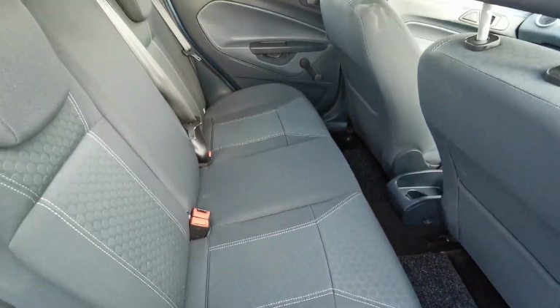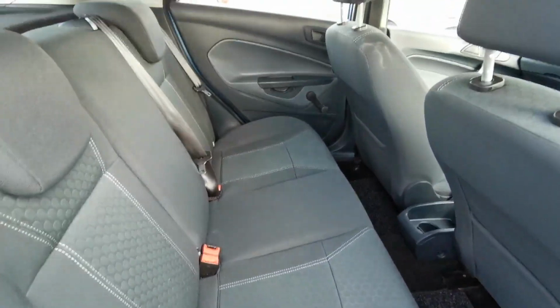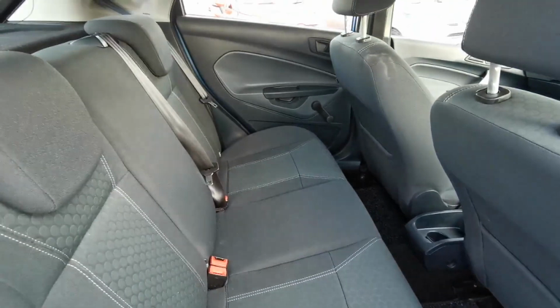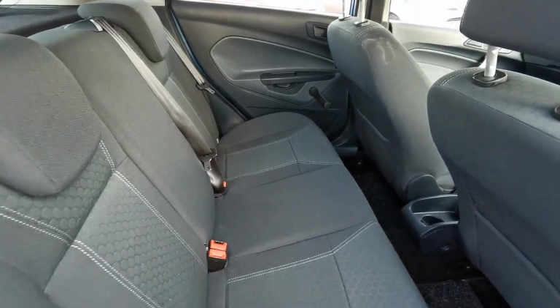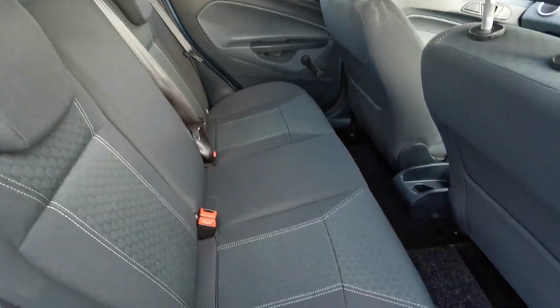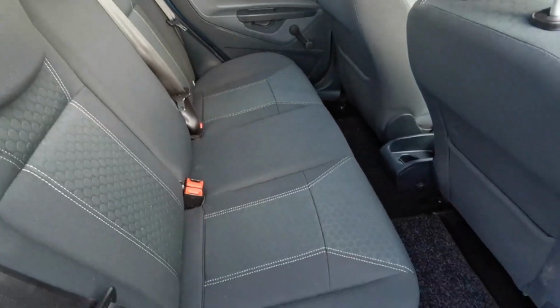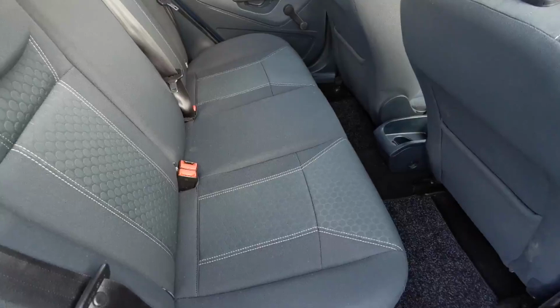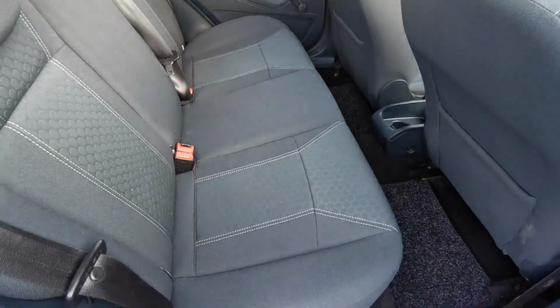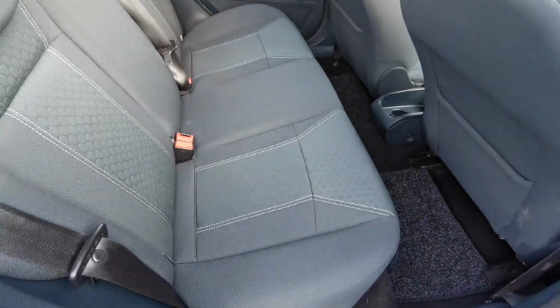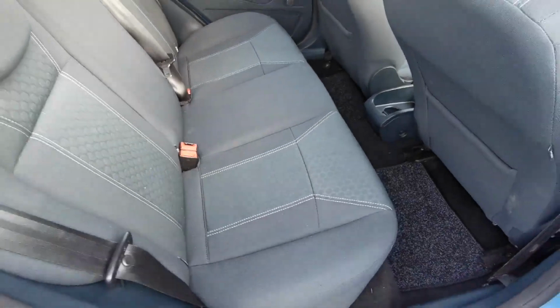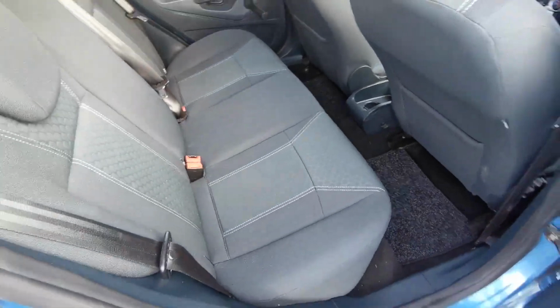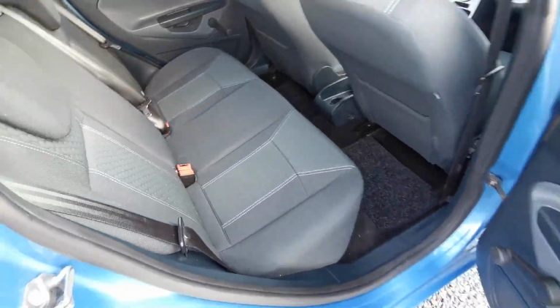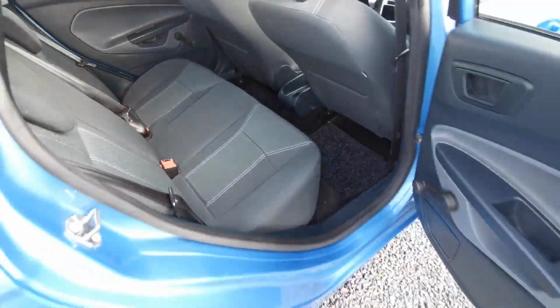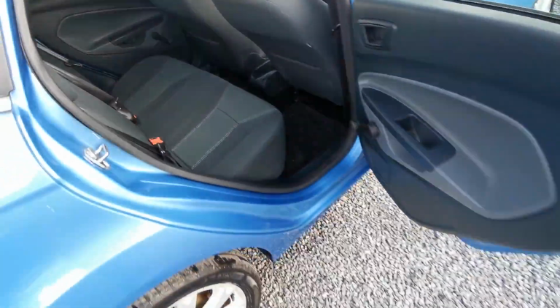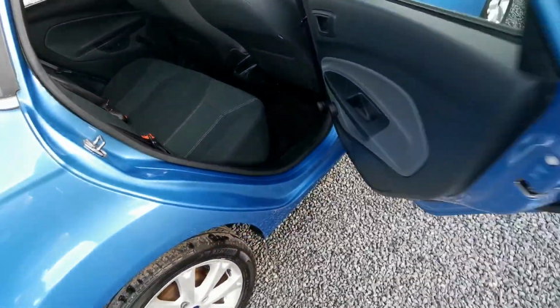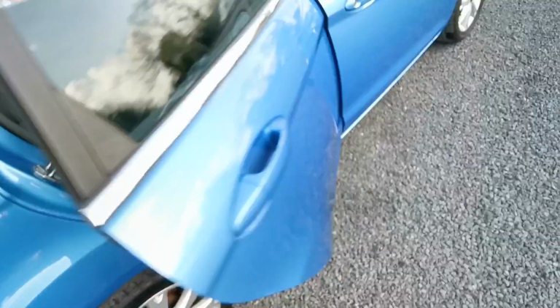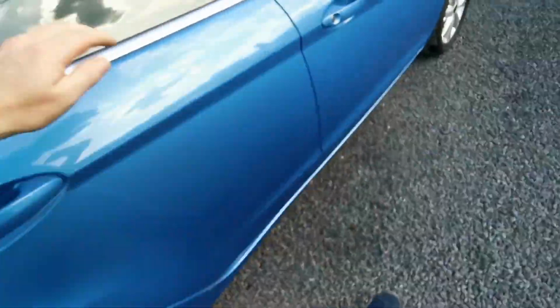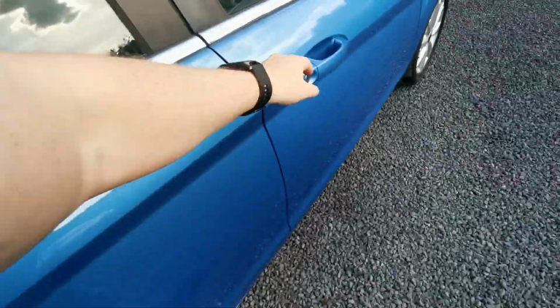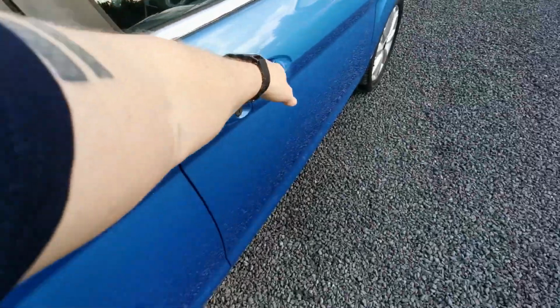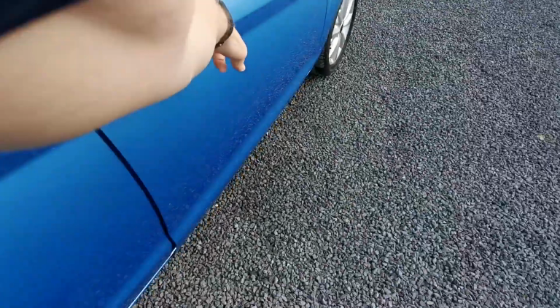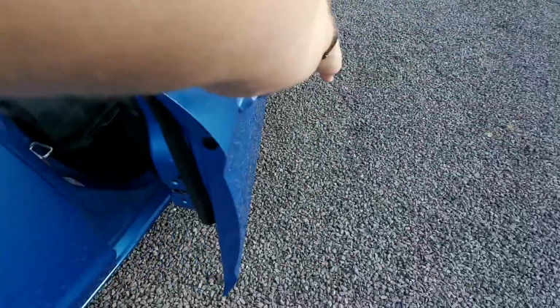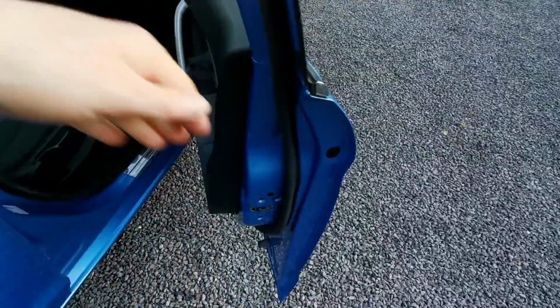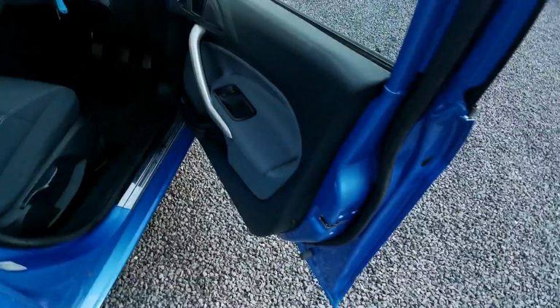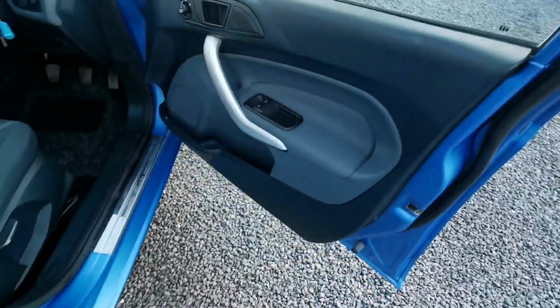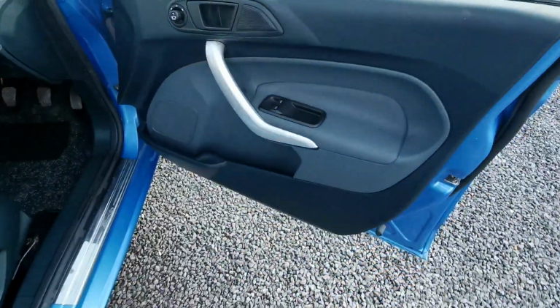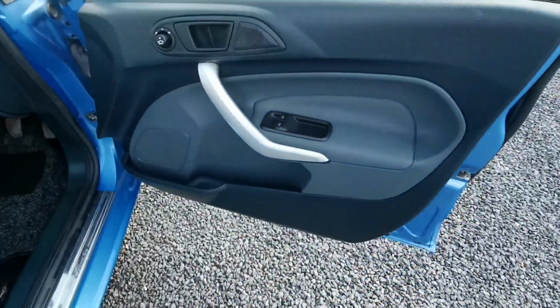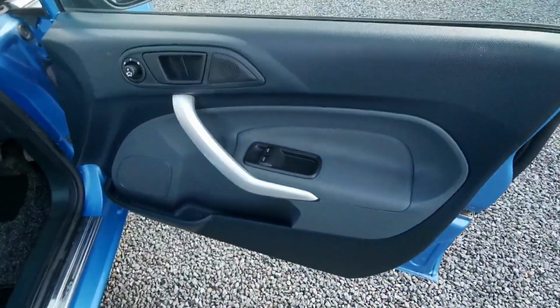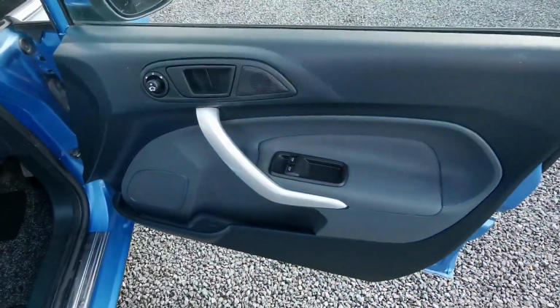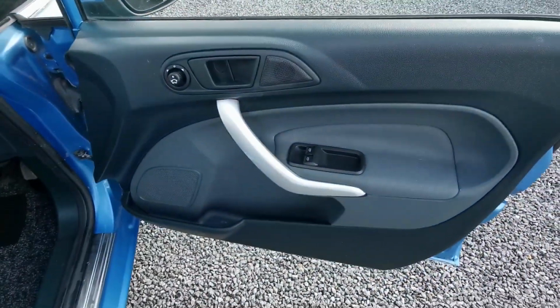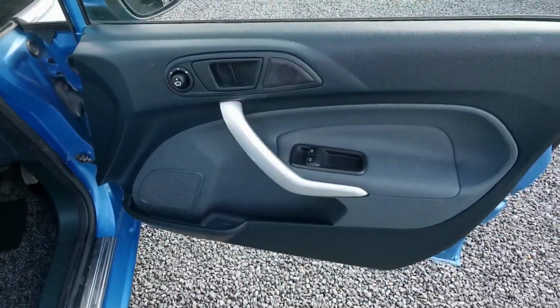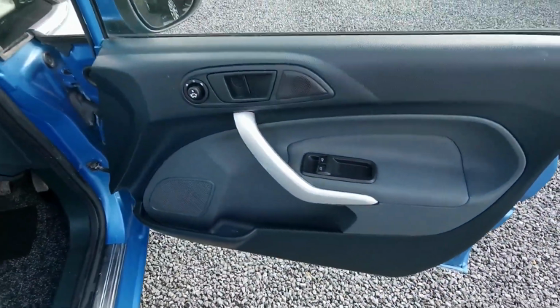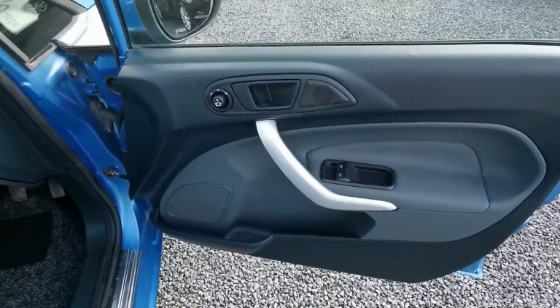The car is absolutely immaculate. All the cars come with a full detailed valet inside and out. On the front we have electric windows, electric mirrors.